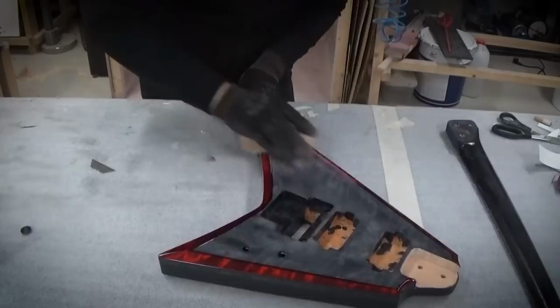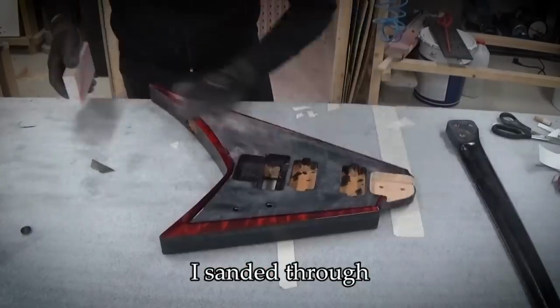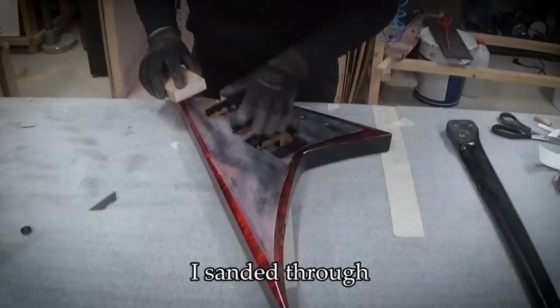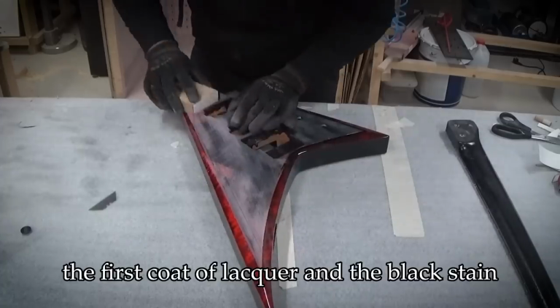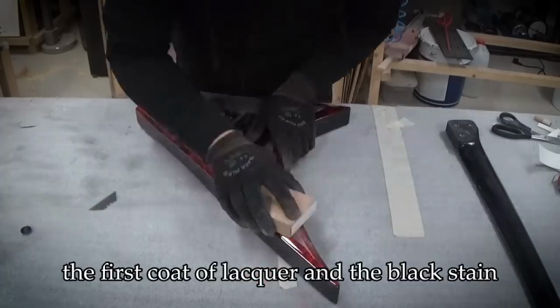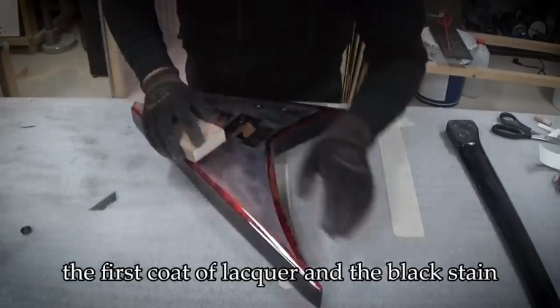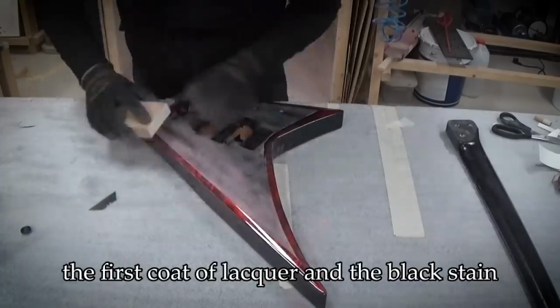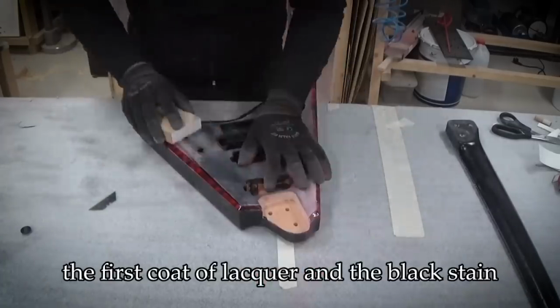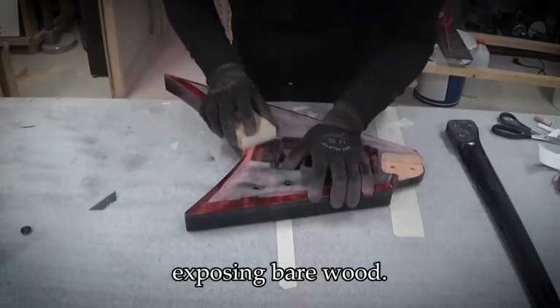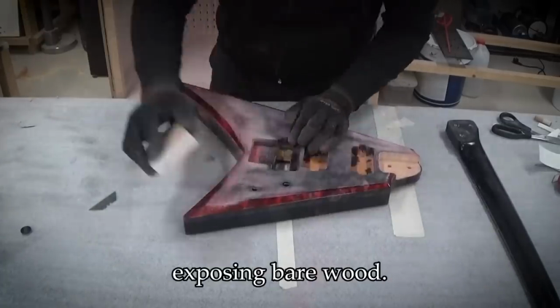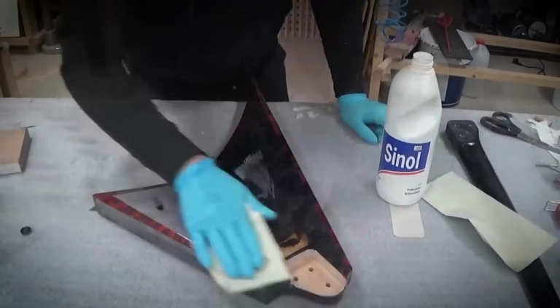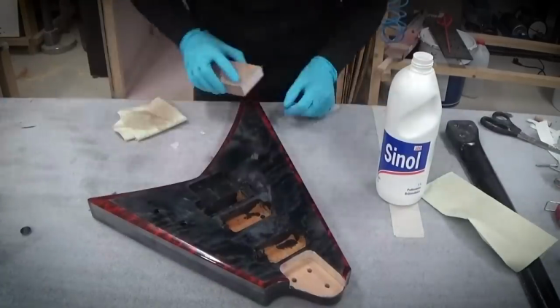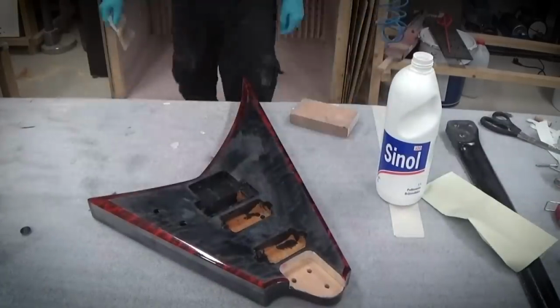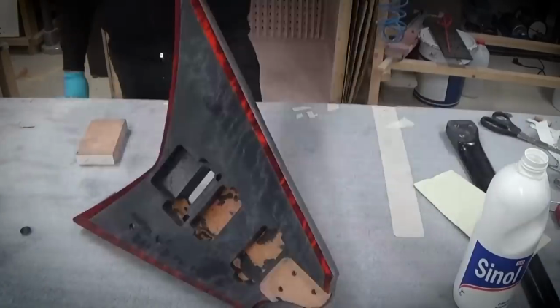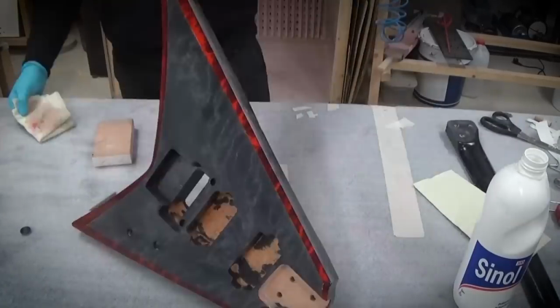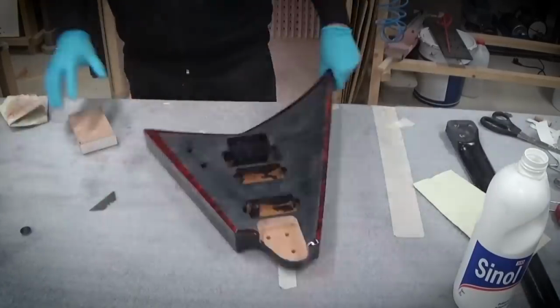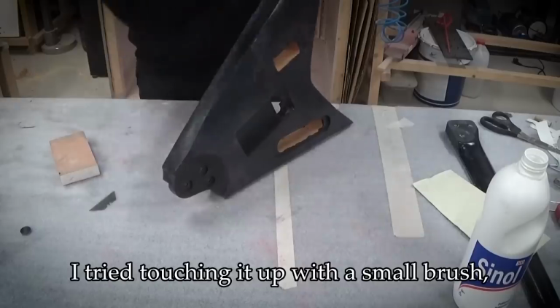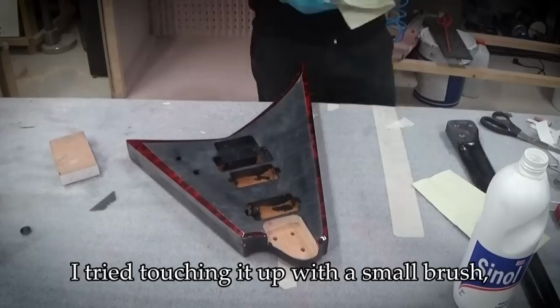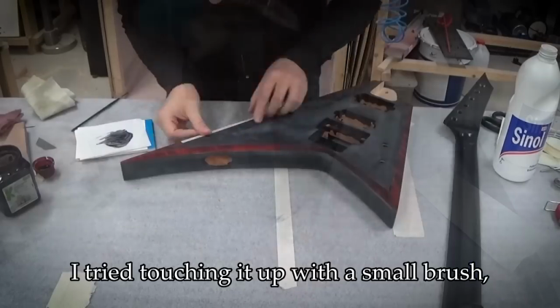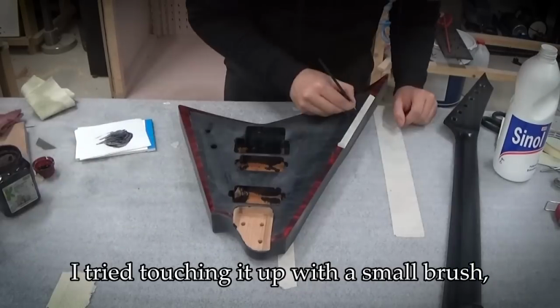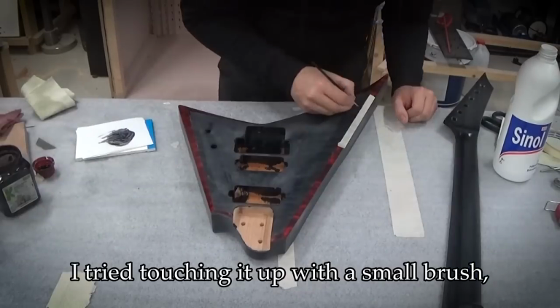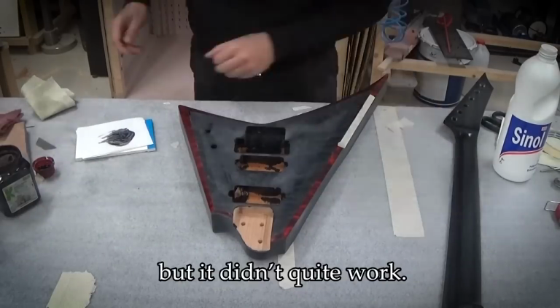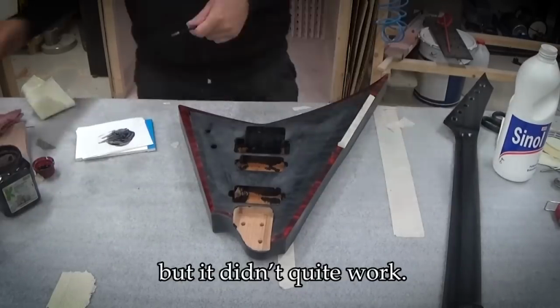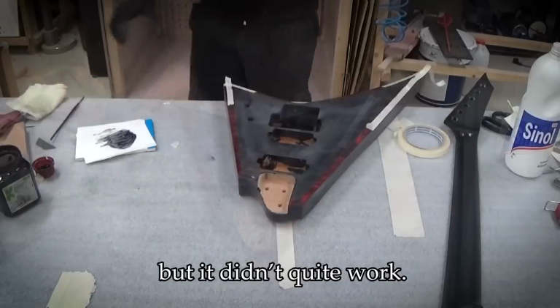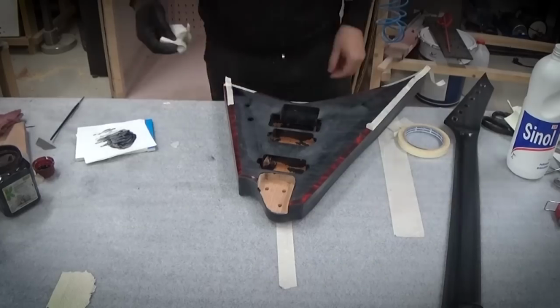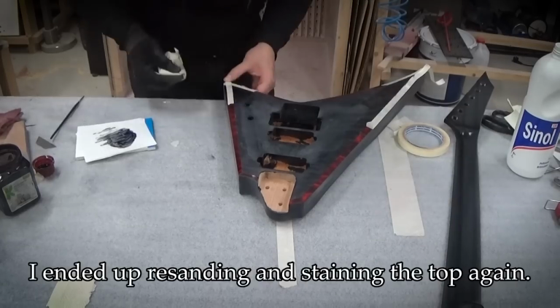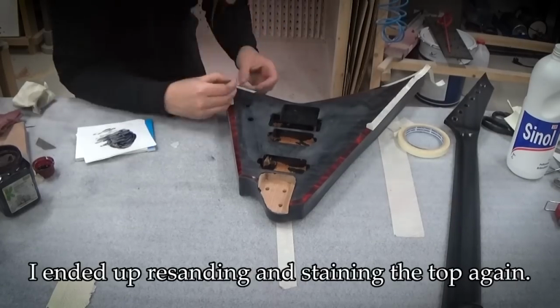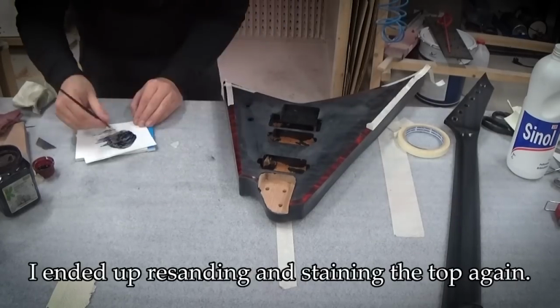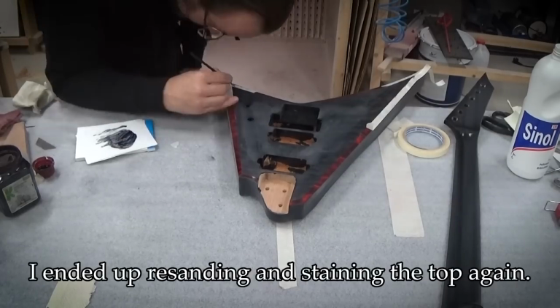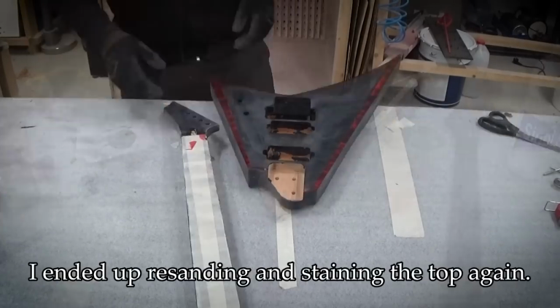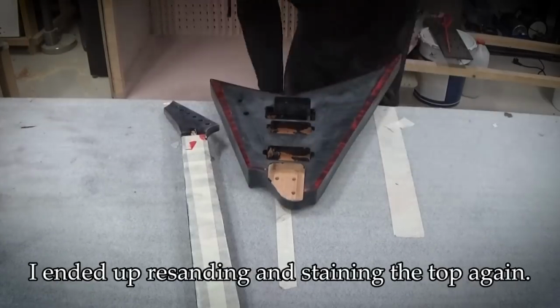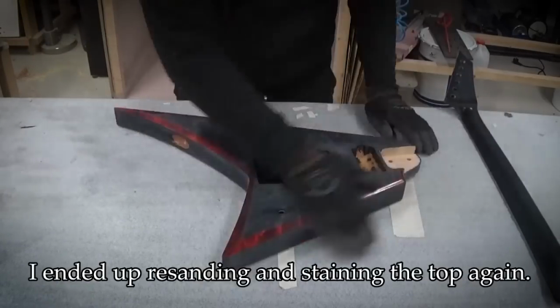I sanded through the first coat of lacquer and the black stain, exposing bare wood. I tried touching it up with a small brush but it didn't quite work, so I ended up resanding and staining the top again.